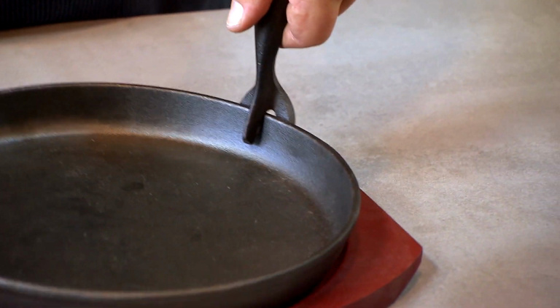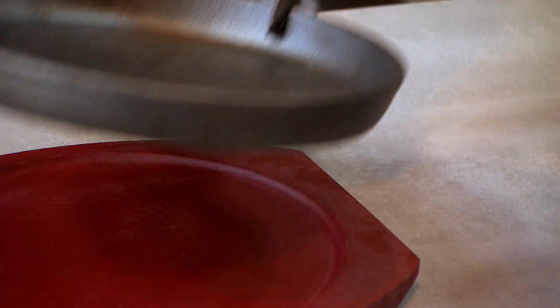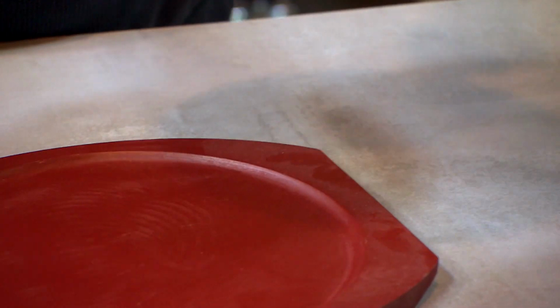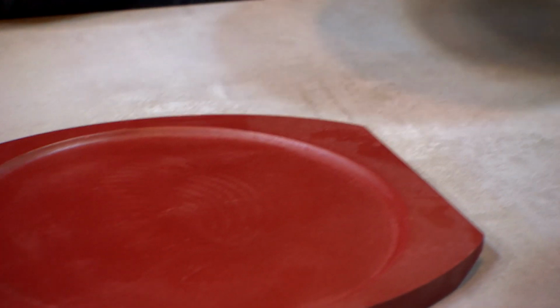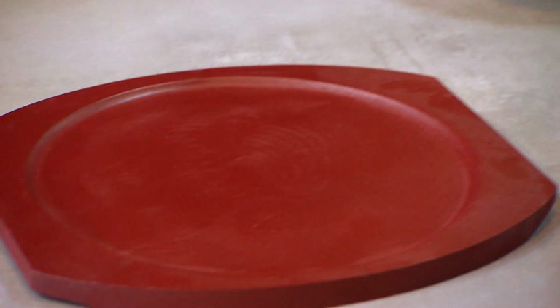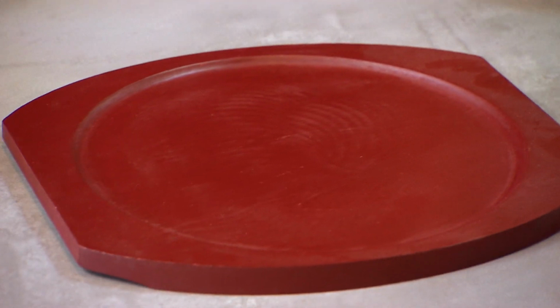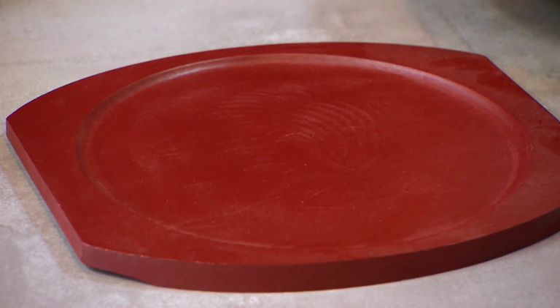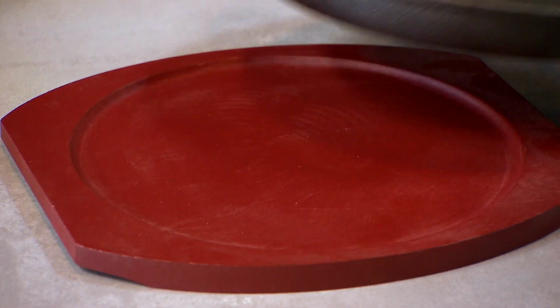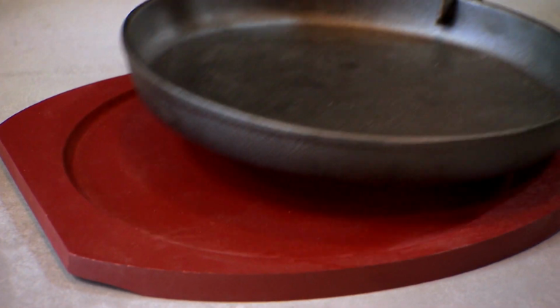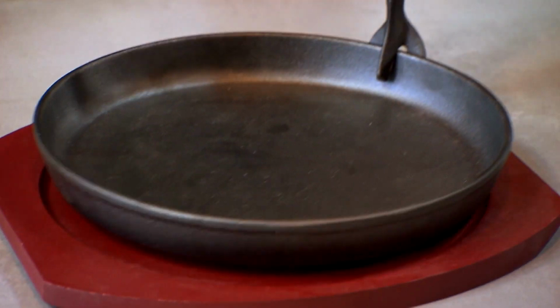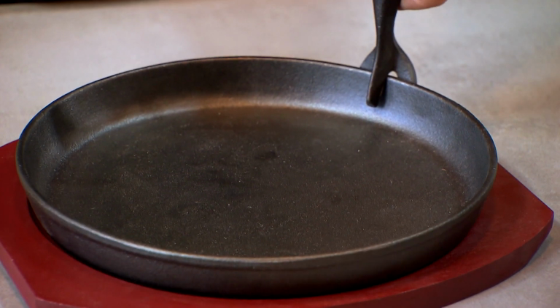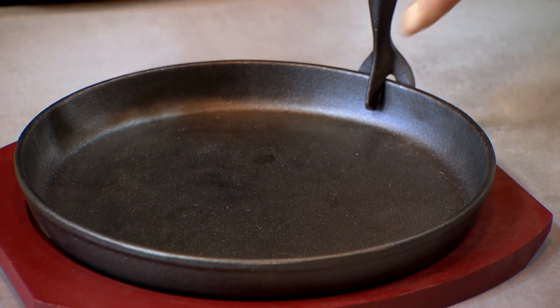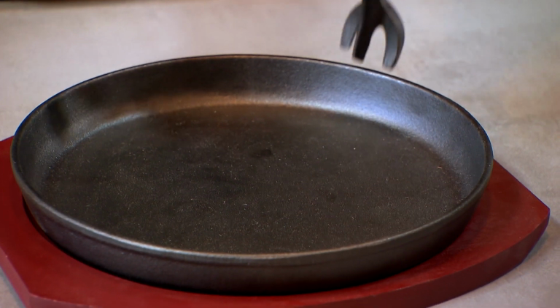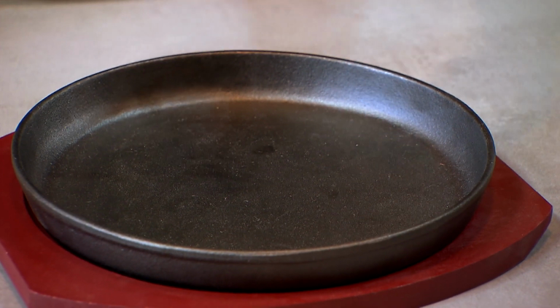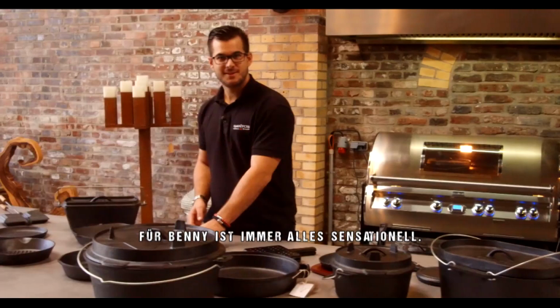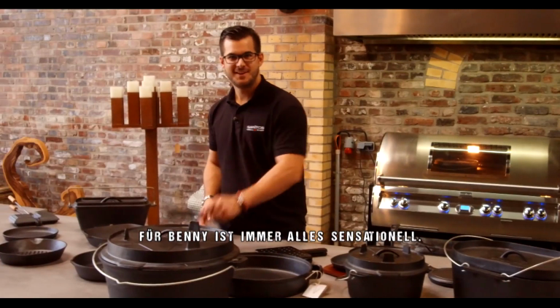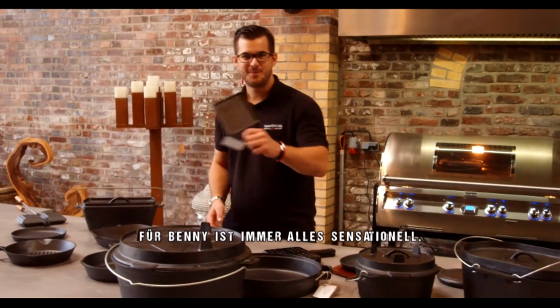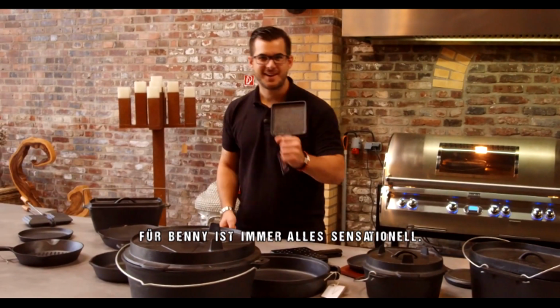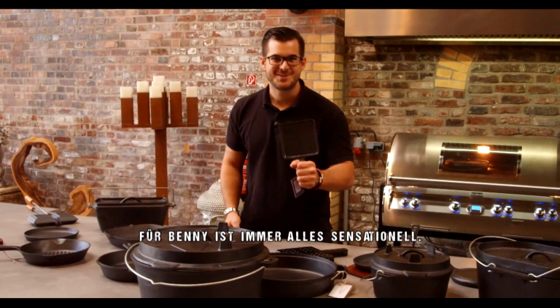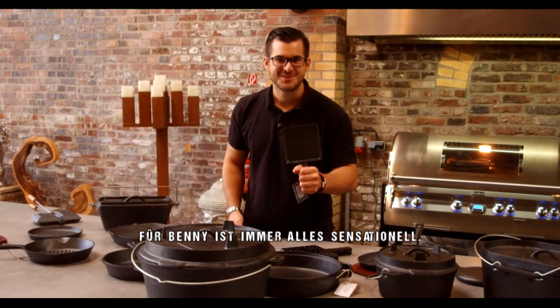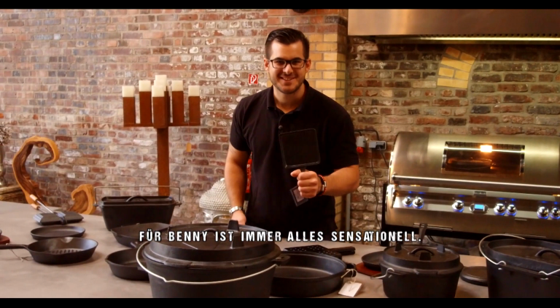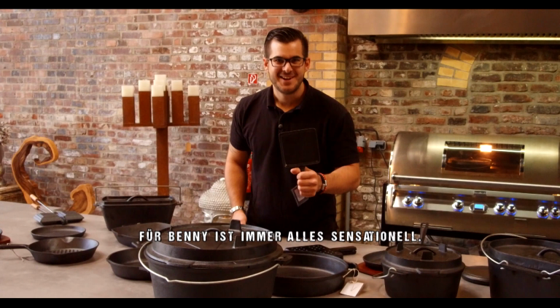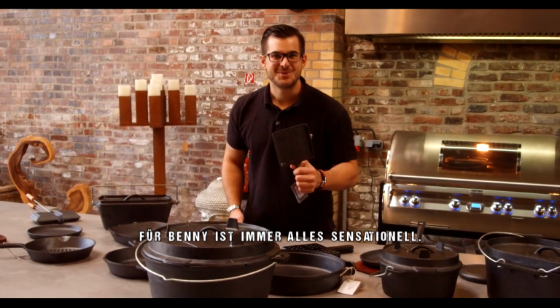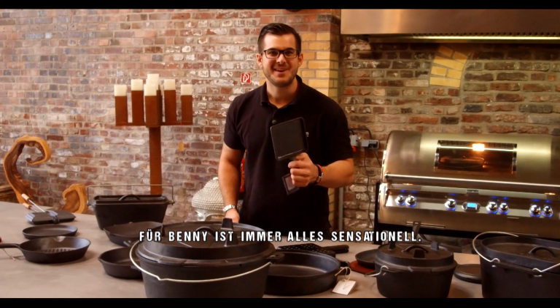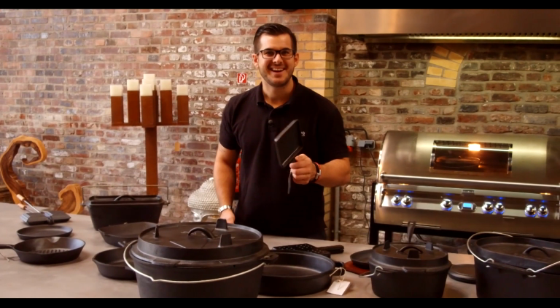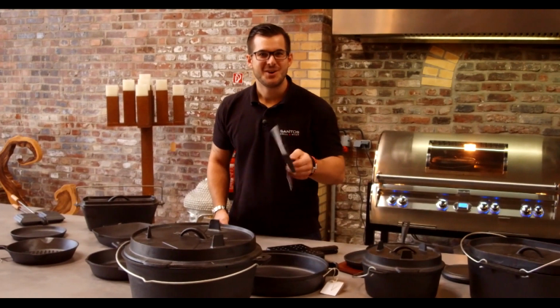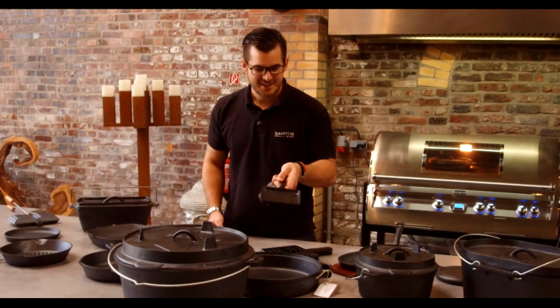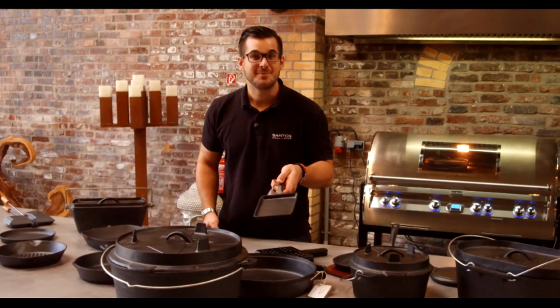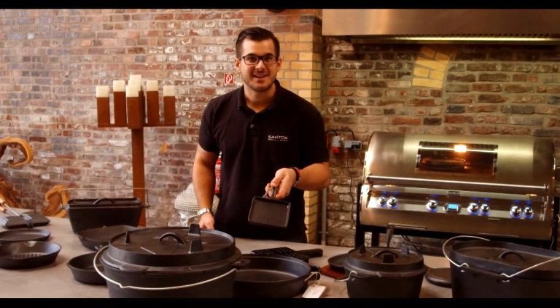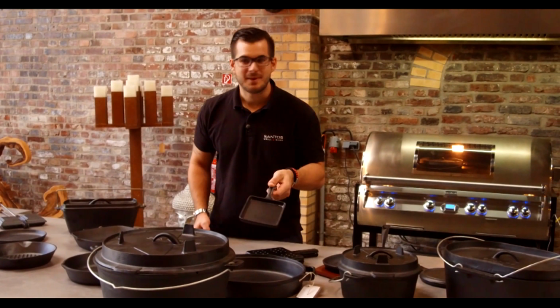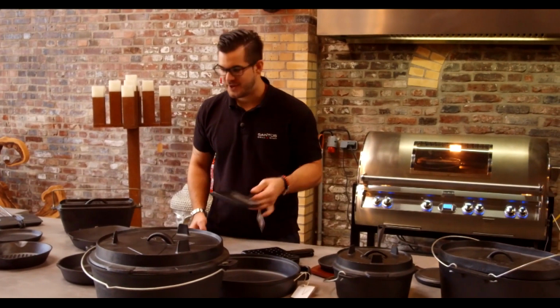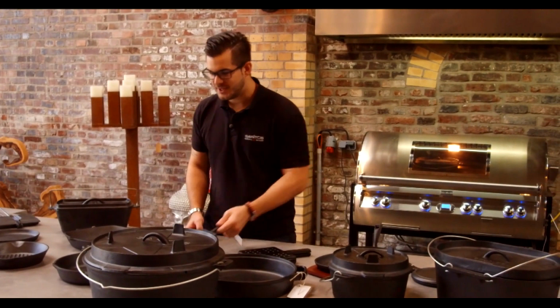Das gleiche Spiel – einmal für den kleinen Hunger in rund: sensationell Bacon beziehungsweise ein schönes Spiegelei können wir darin braten in dem kleinen Pfännchen hier.